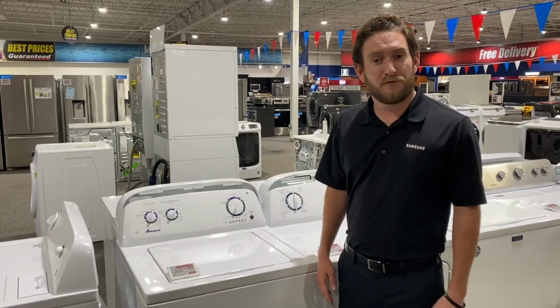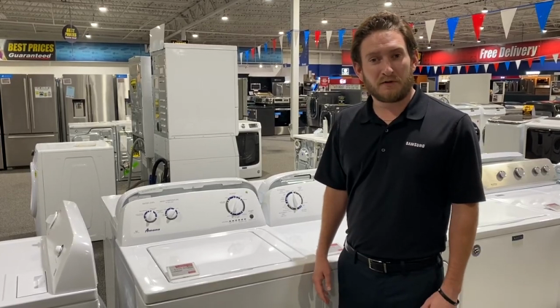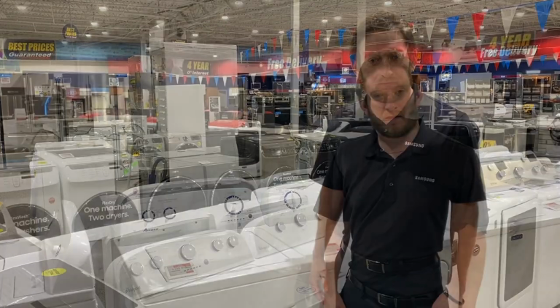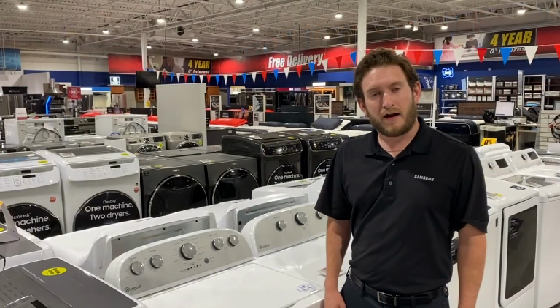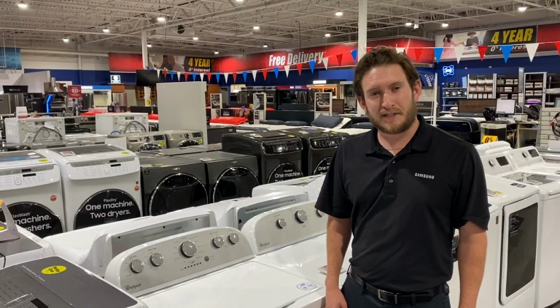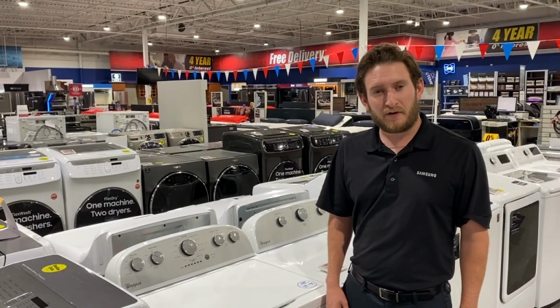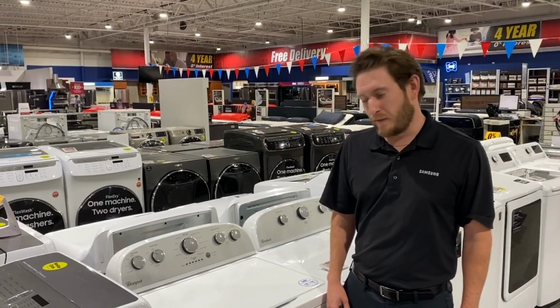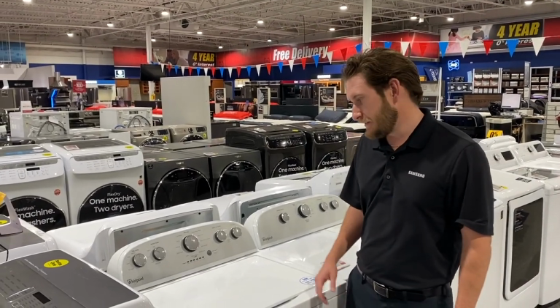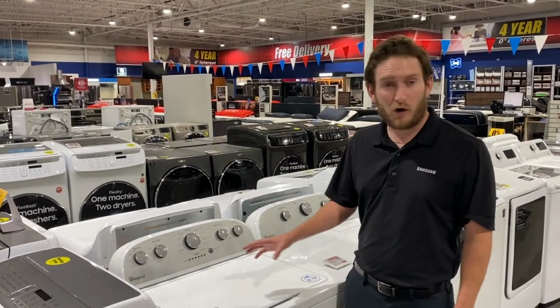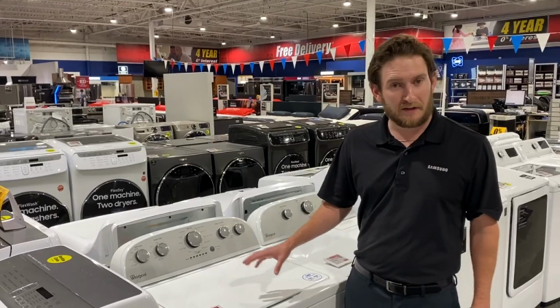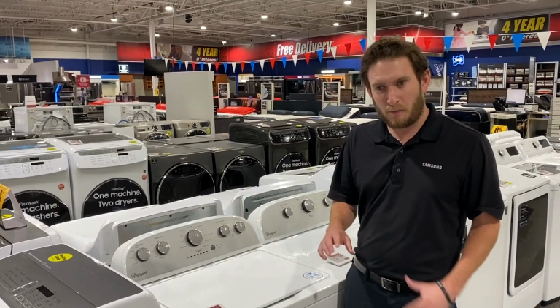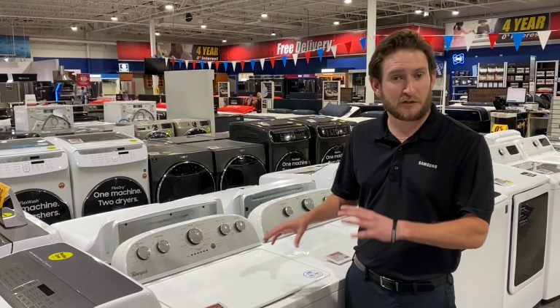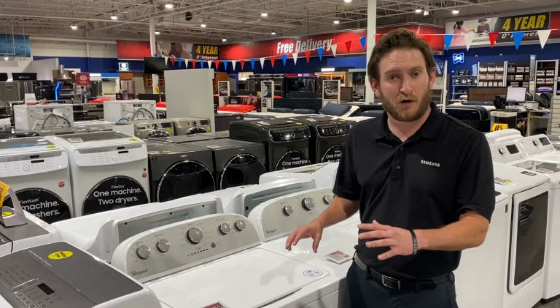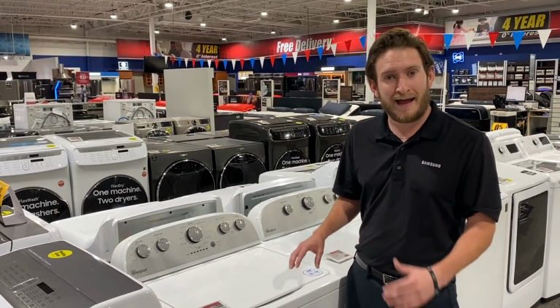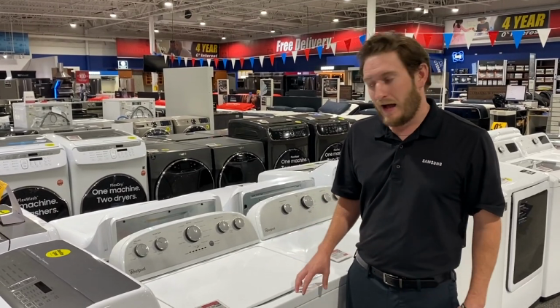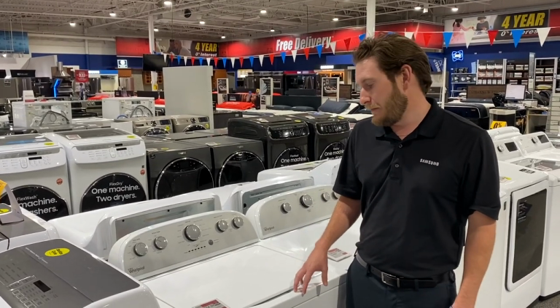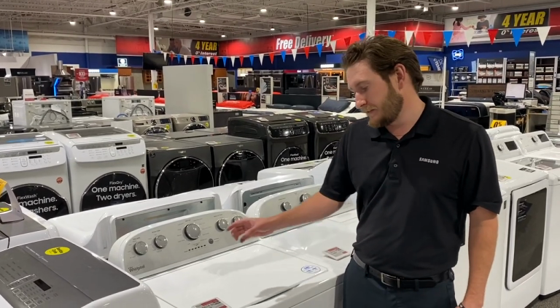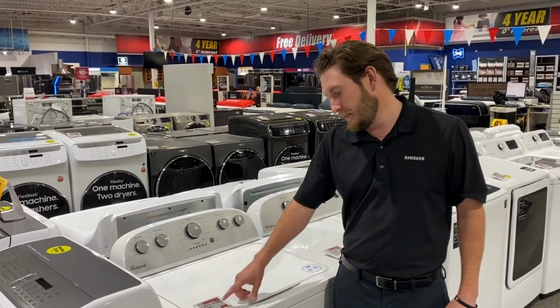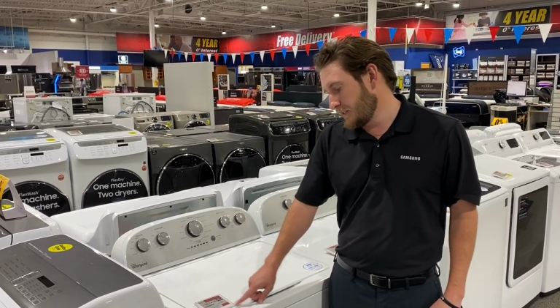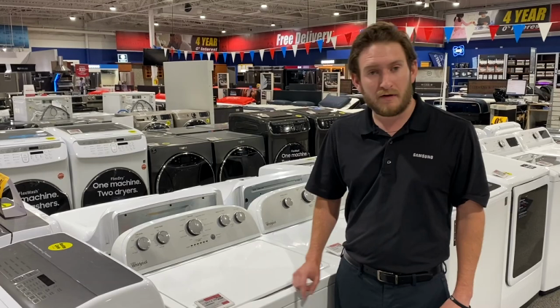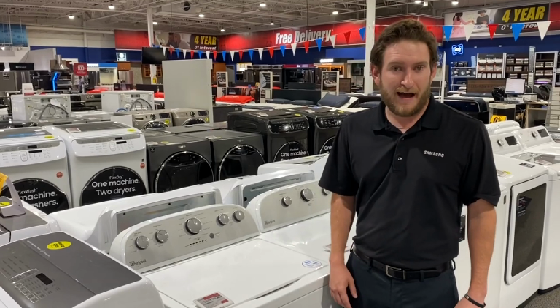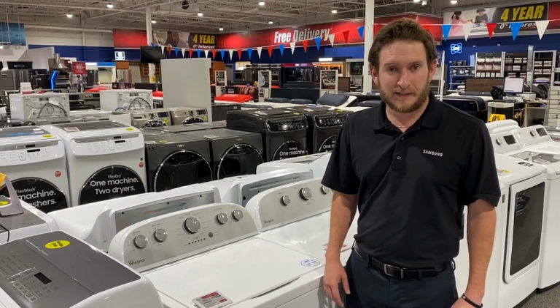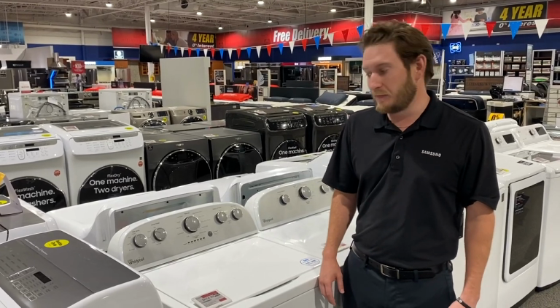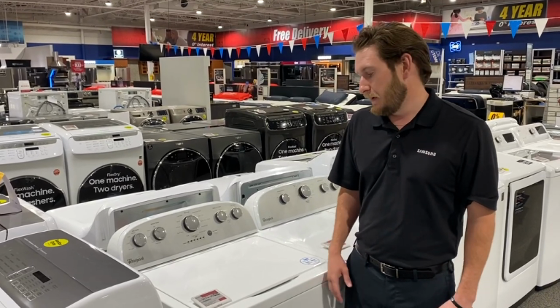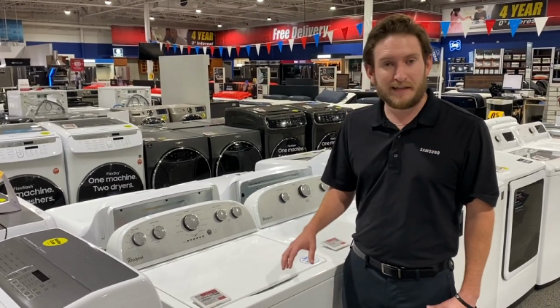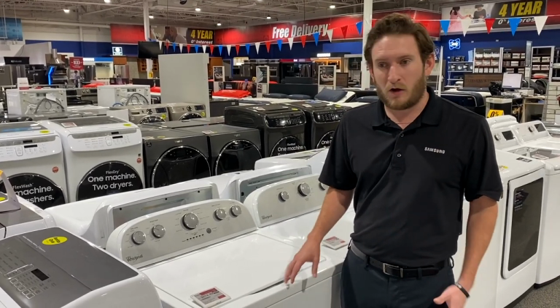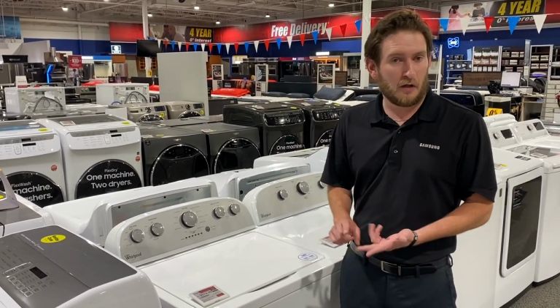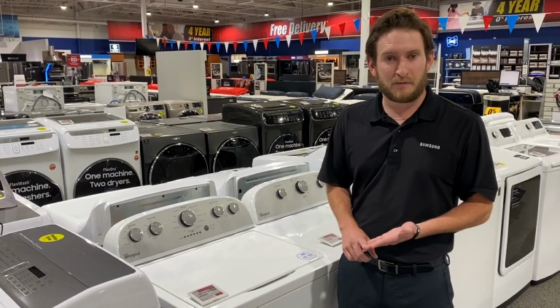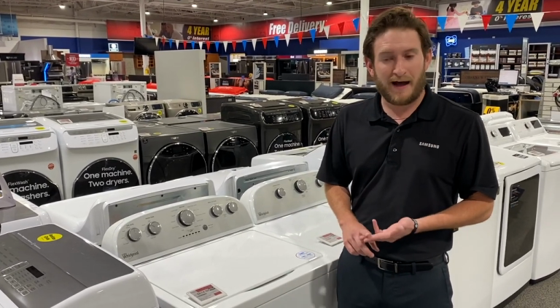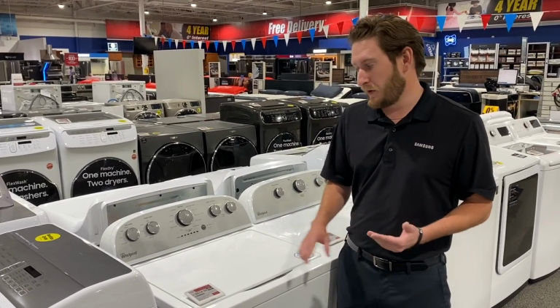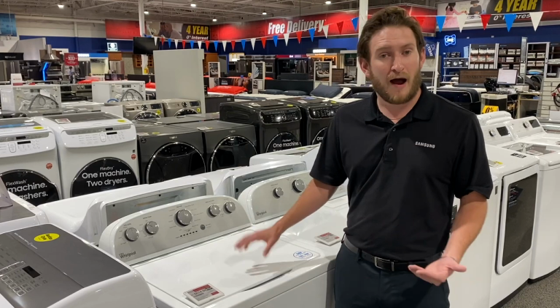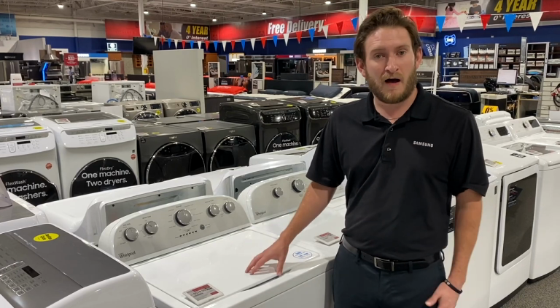Let's move on to our number two. This is my number two pick — this is also a Whirlpool. This is the WTW5000DW. You're going to see this at Home Depot, Lowe's, Sears, and Best Buy. This is one of their more popular models and it's kind of their entry-level high efficiency model.